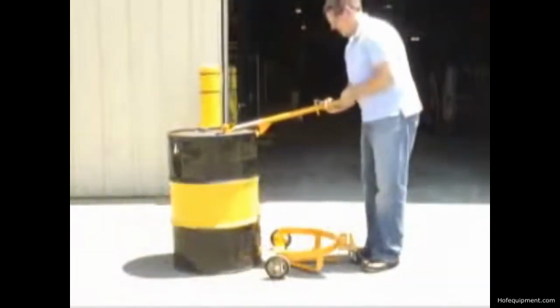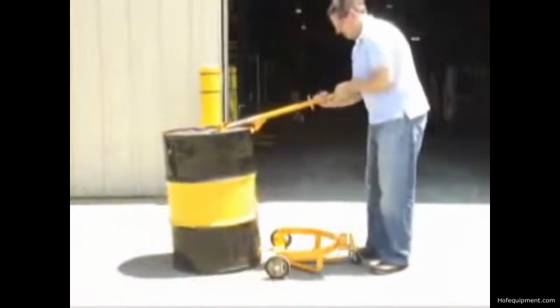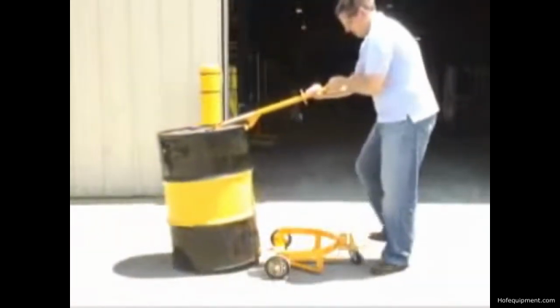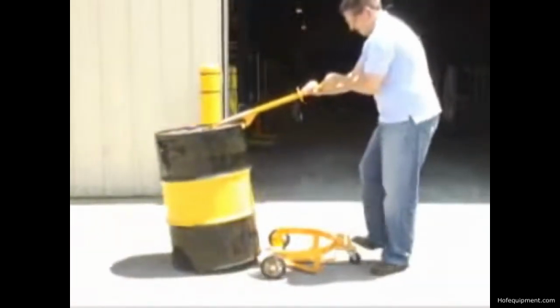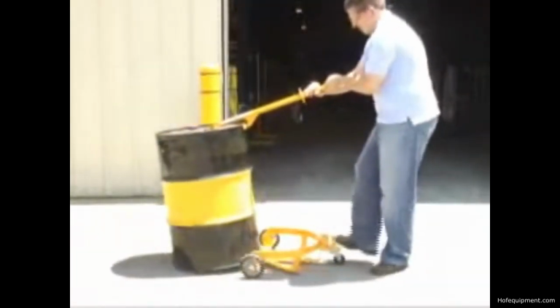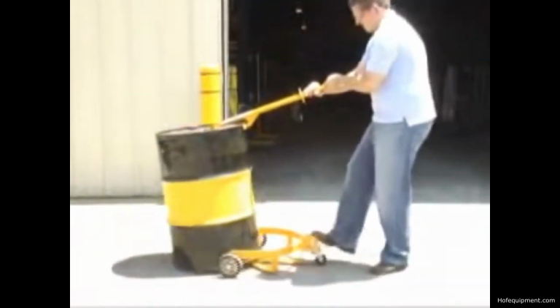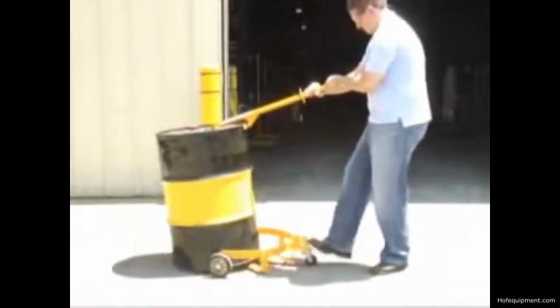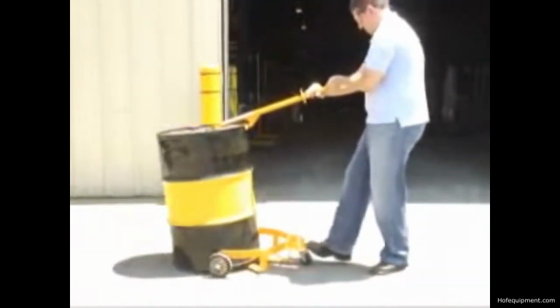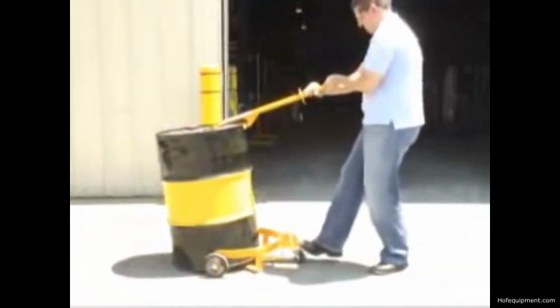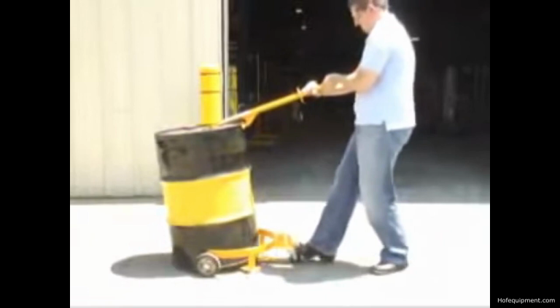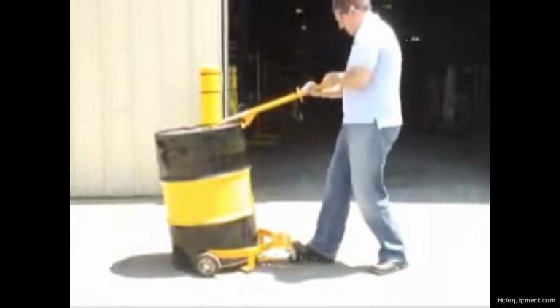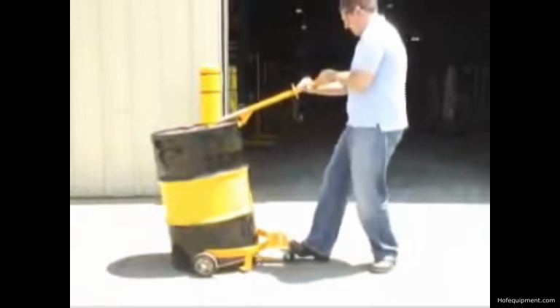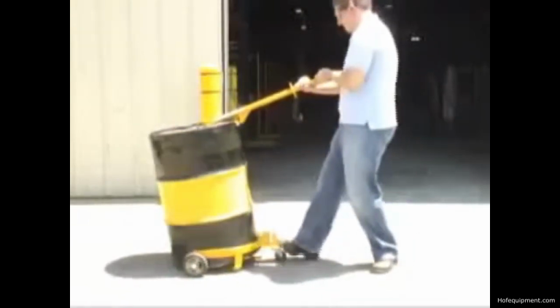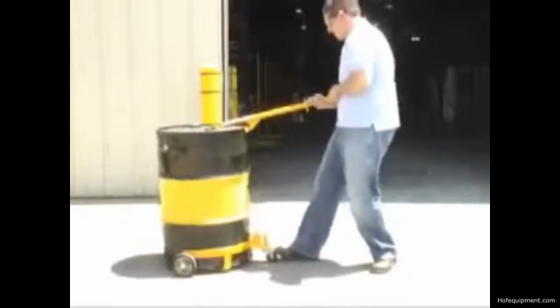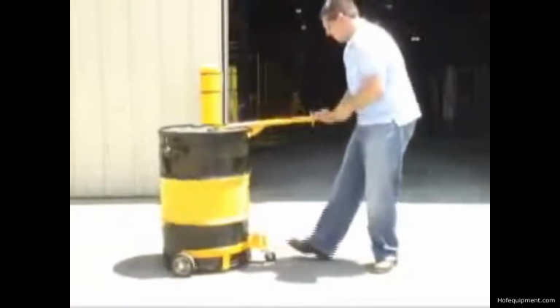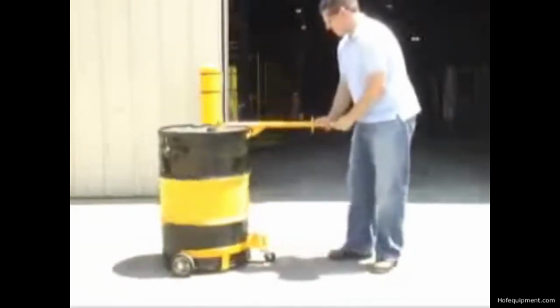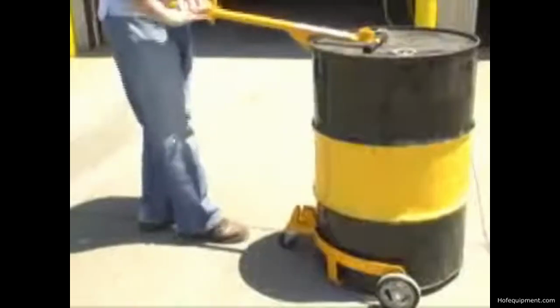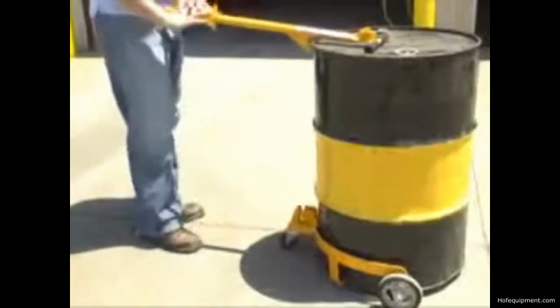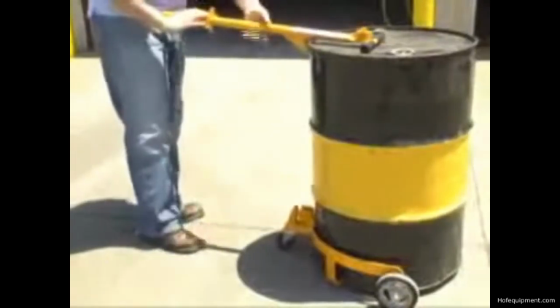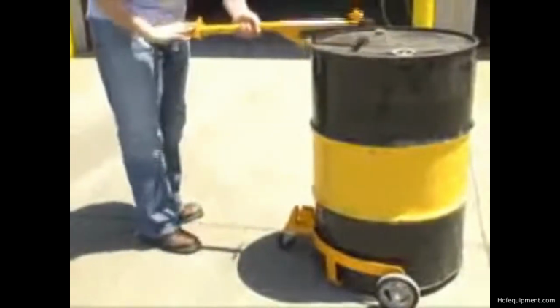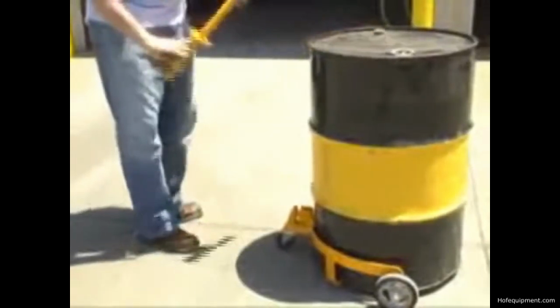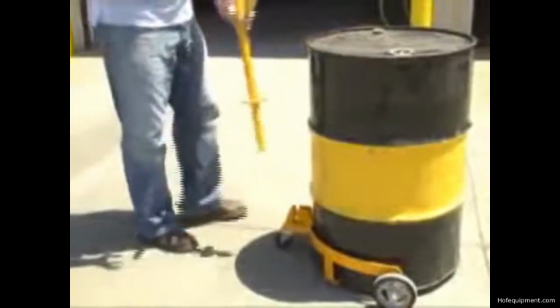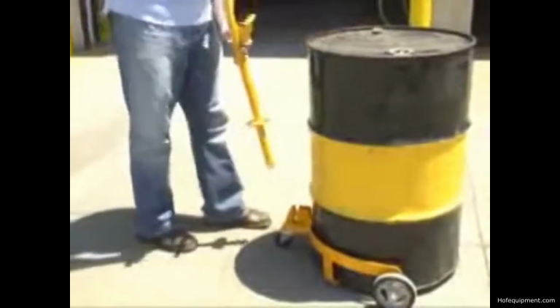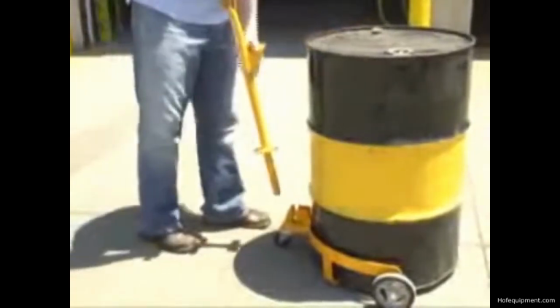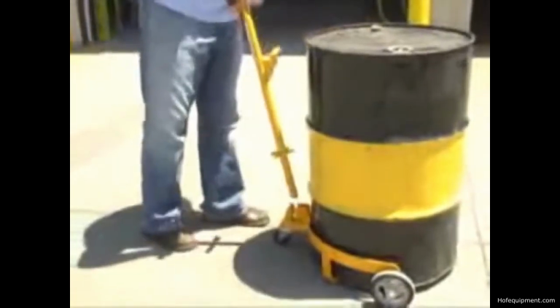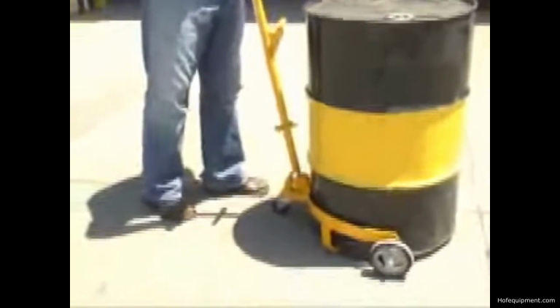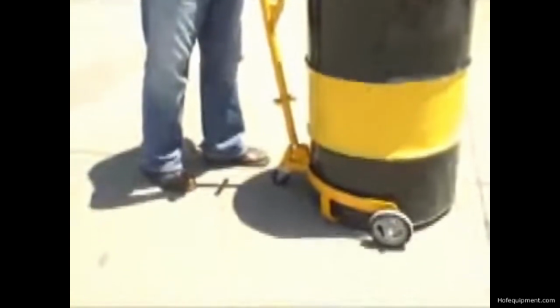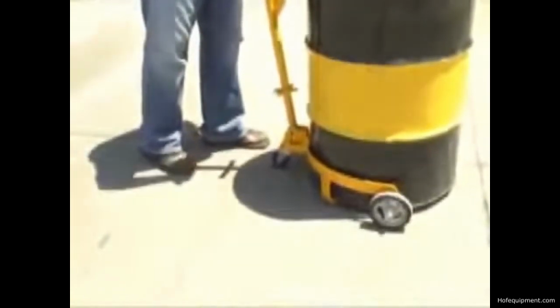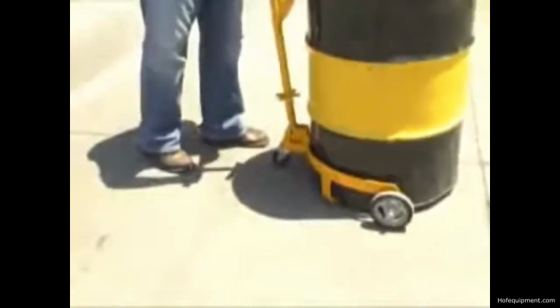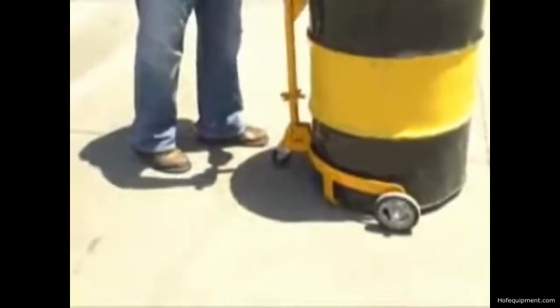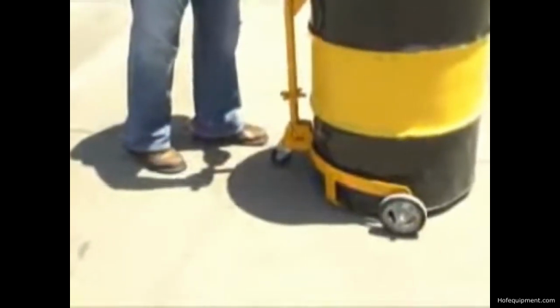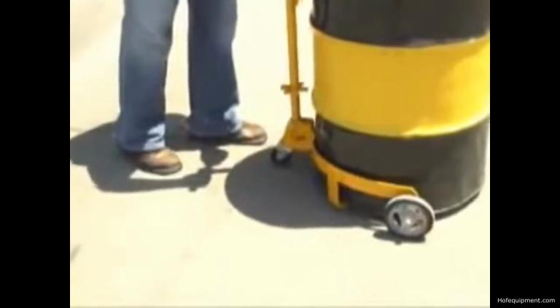To operate, align the caddy in front of the drum and use the handle to tip up the drum. Guide the caddy base under the drum, replace the handle, and you're ready for transport.